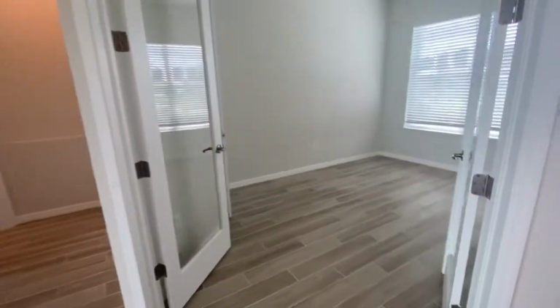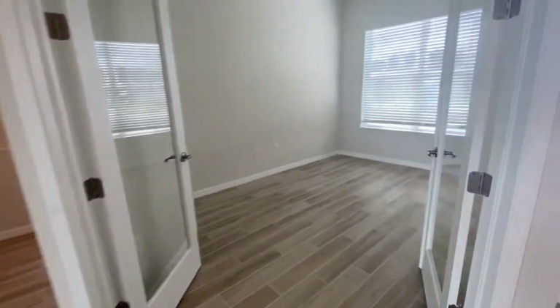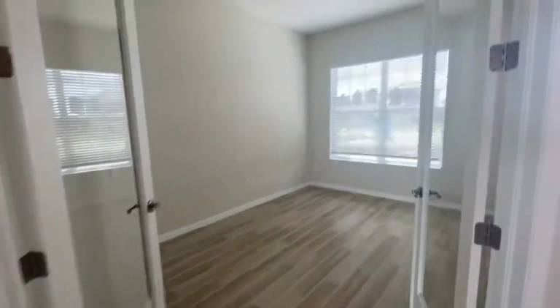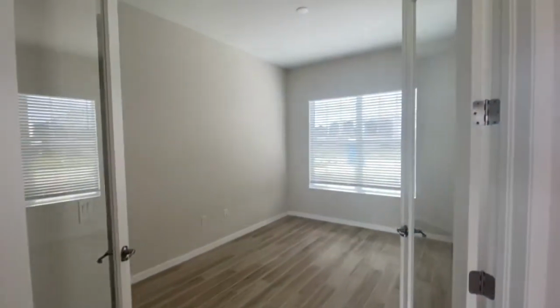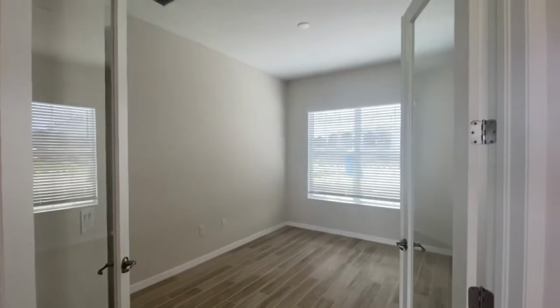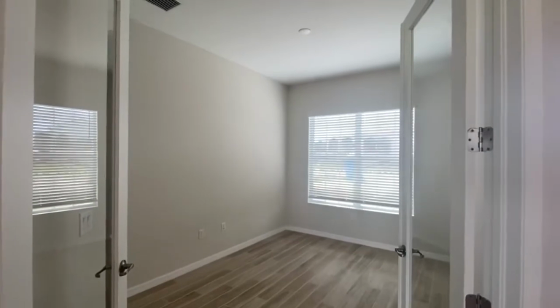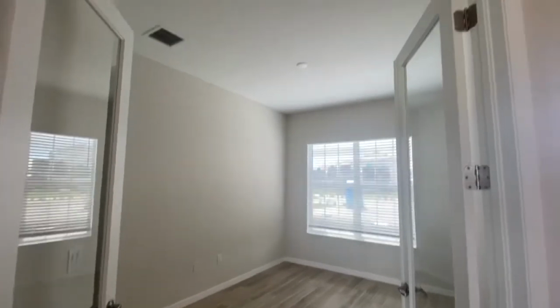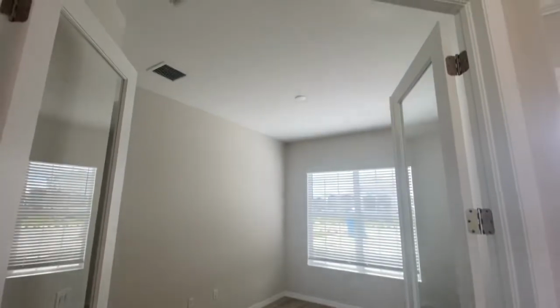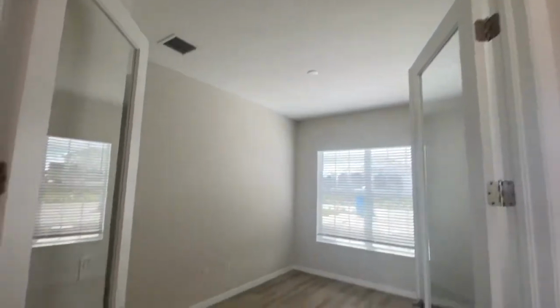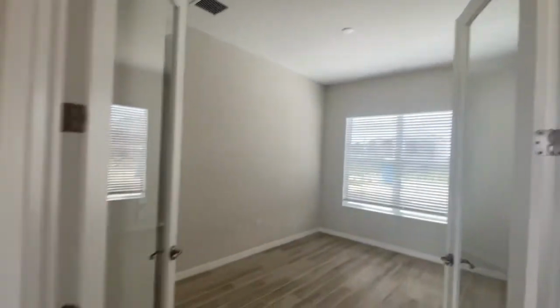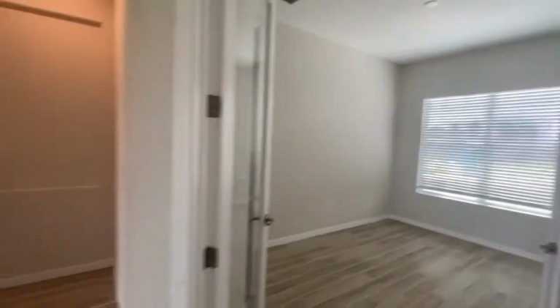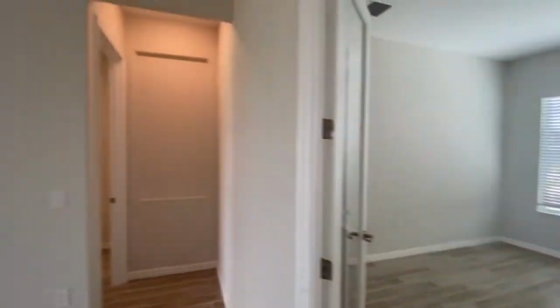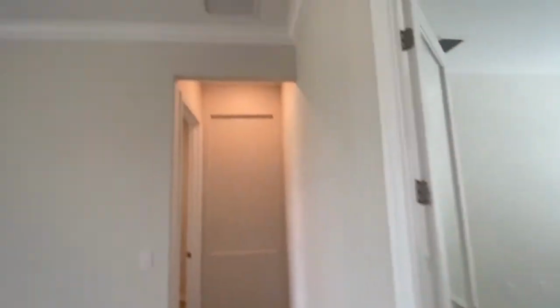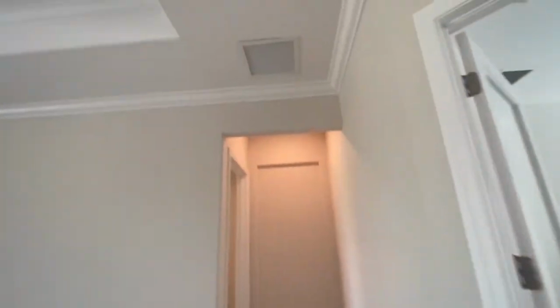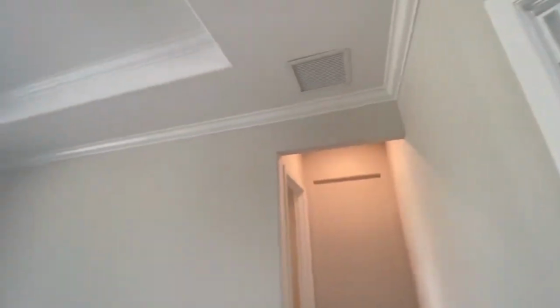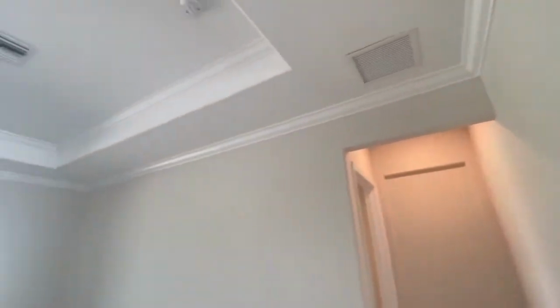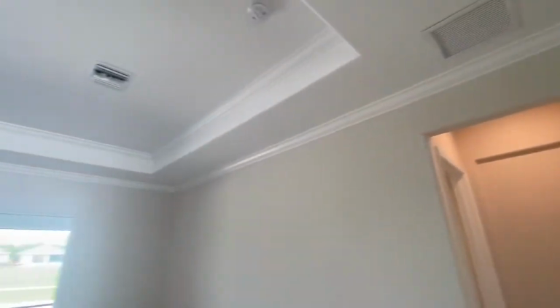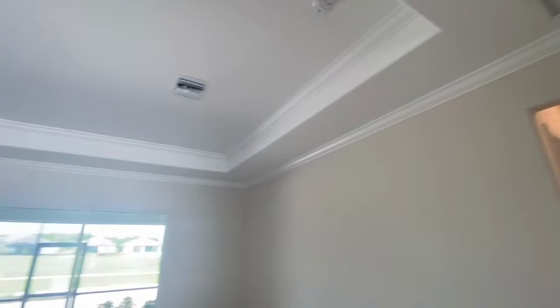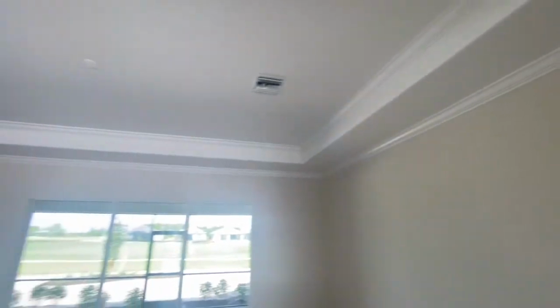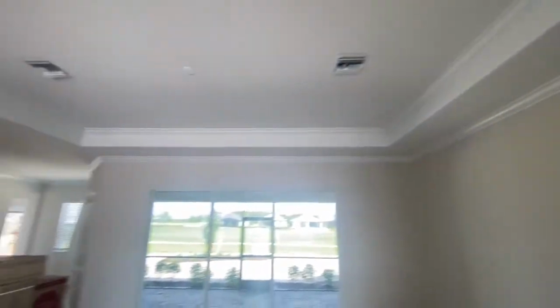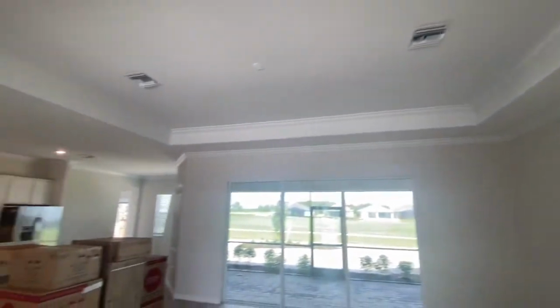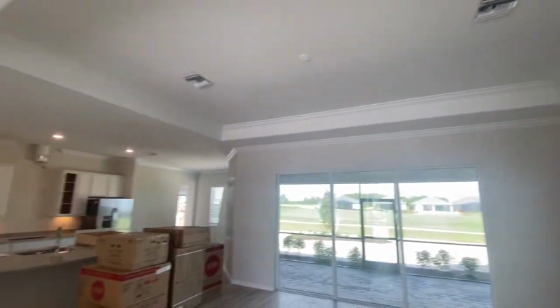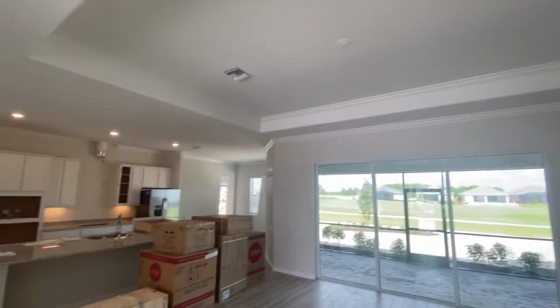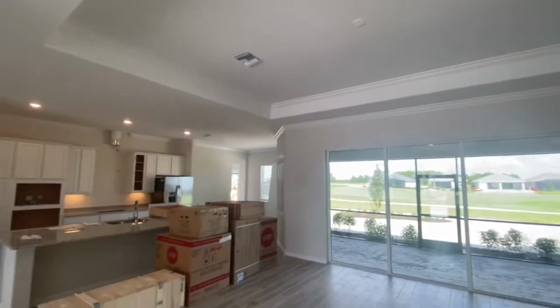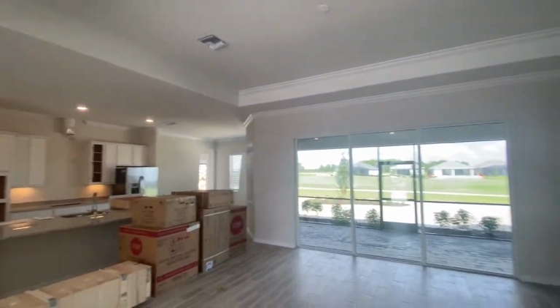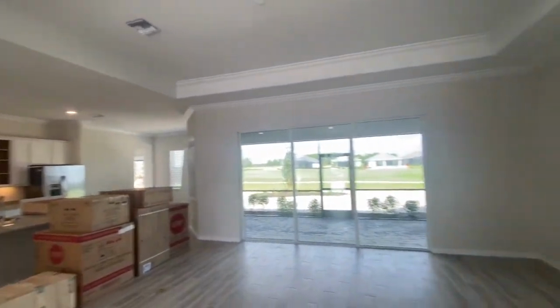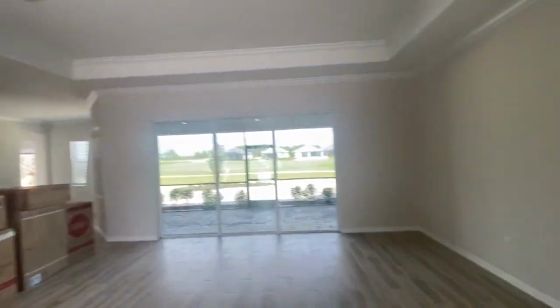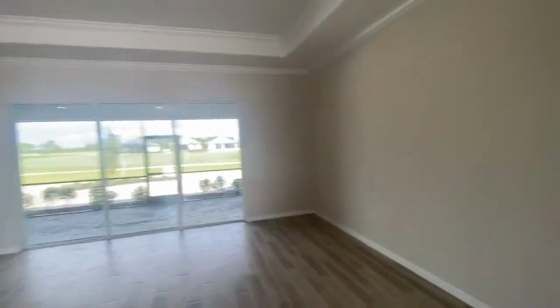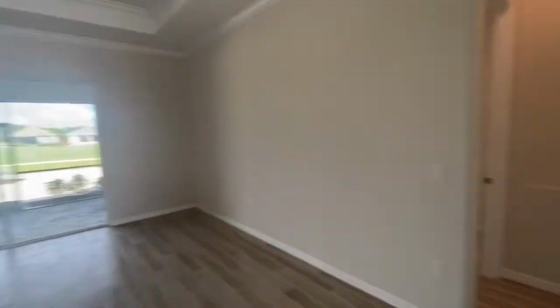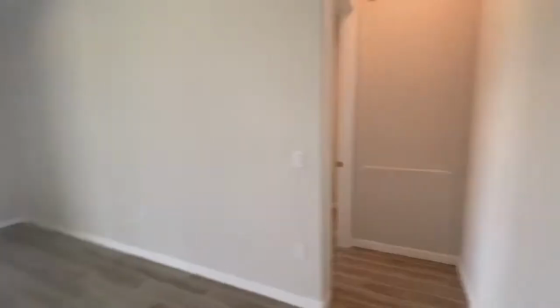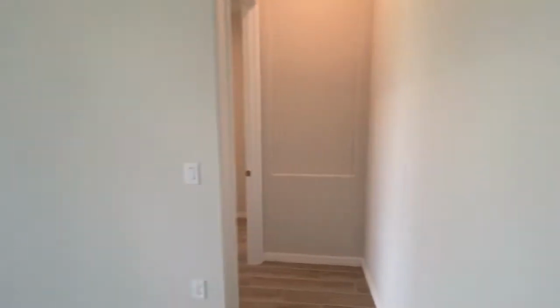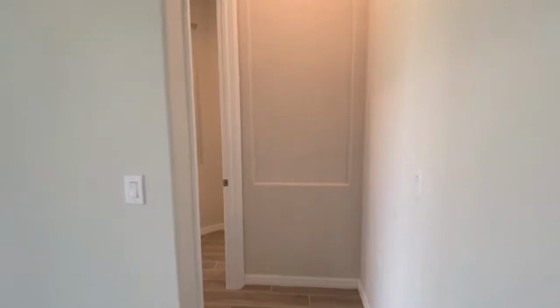This is a den going in. All the blinds will come with the home. You'll notice that we have crown molding throughout the entire home — except for the guest areas — for your master and all the living areas.